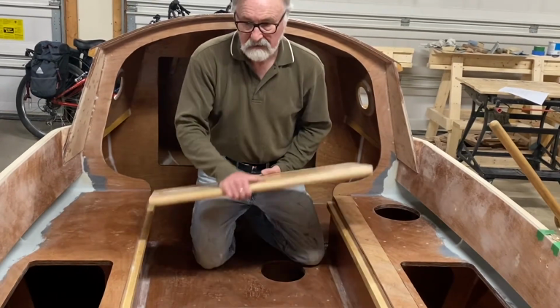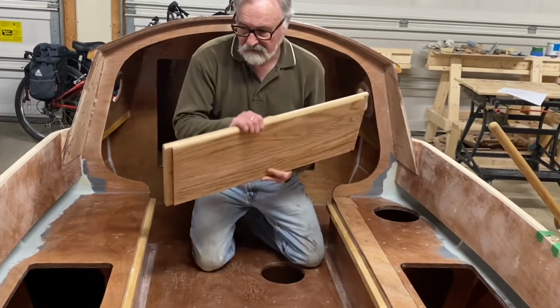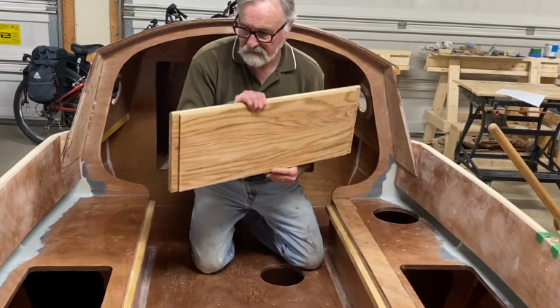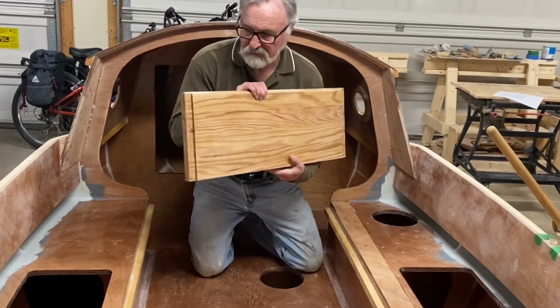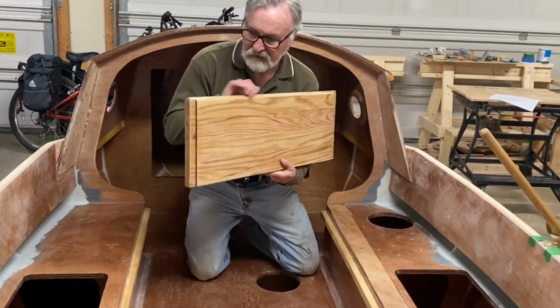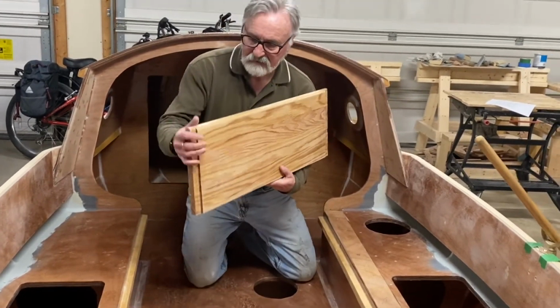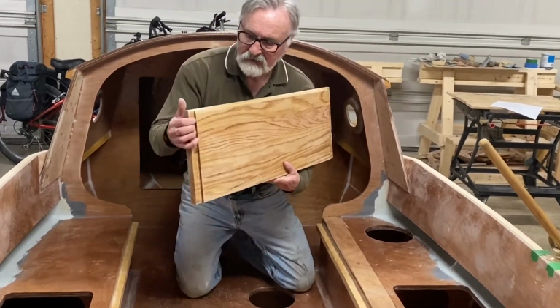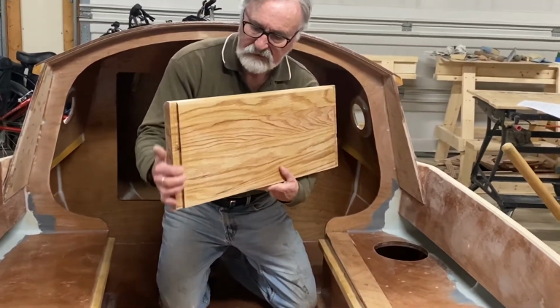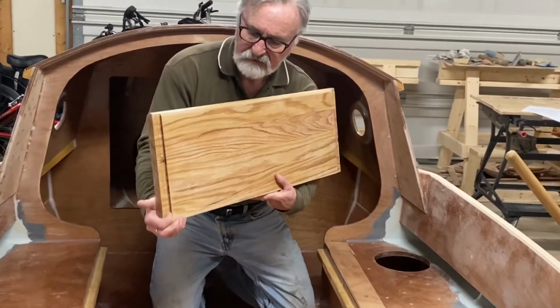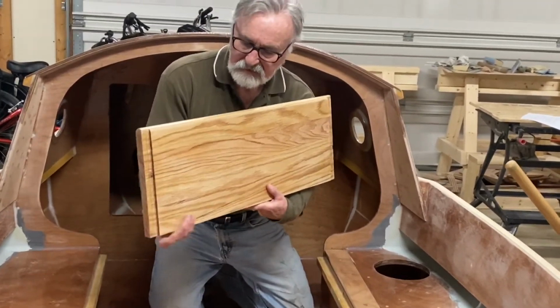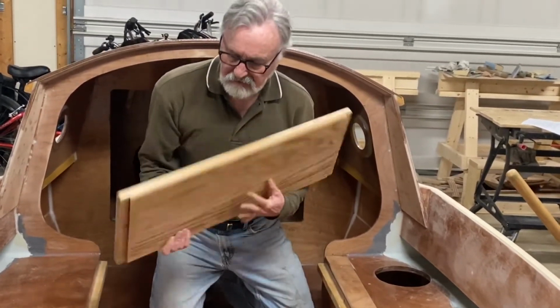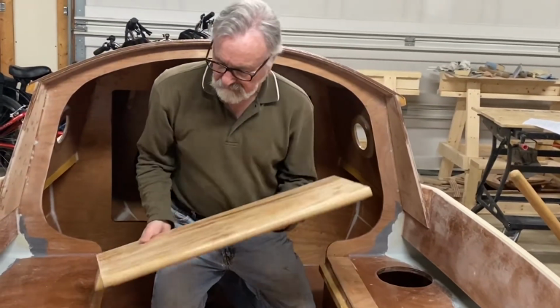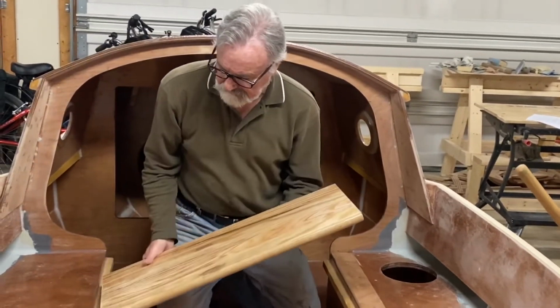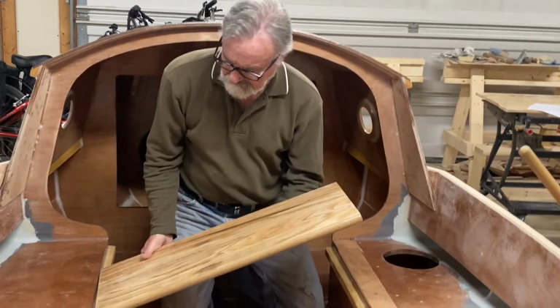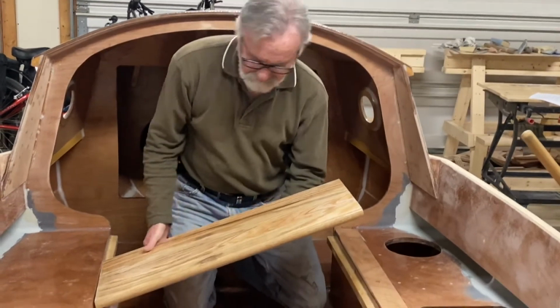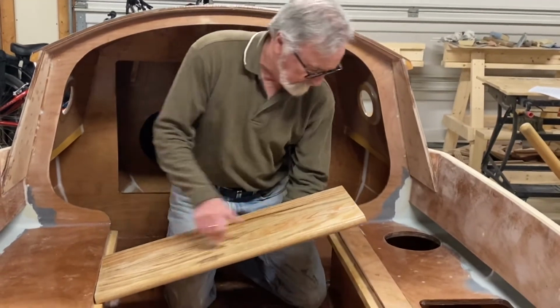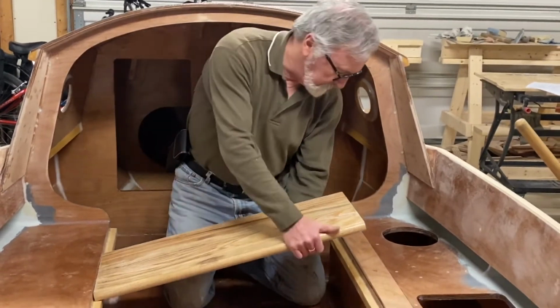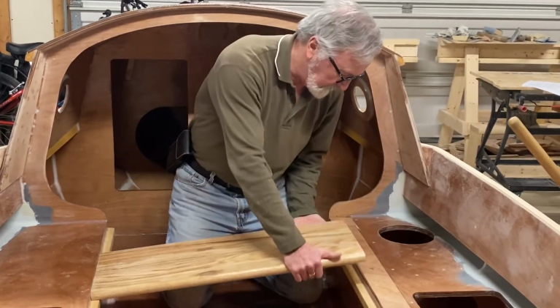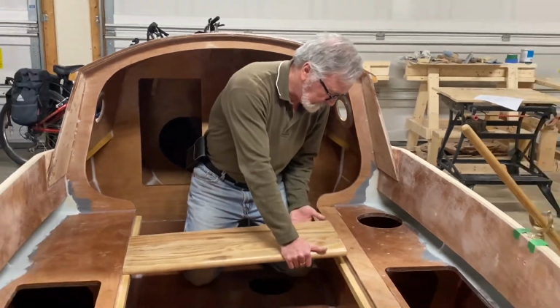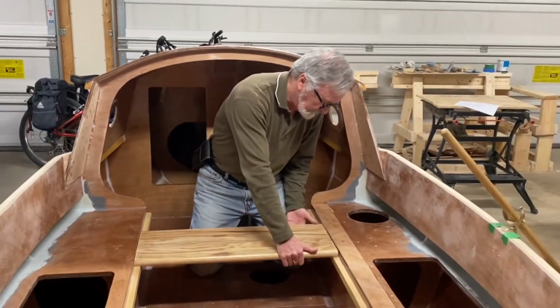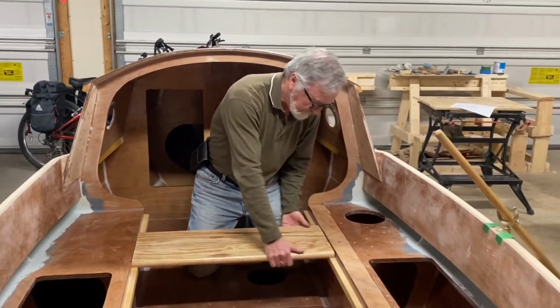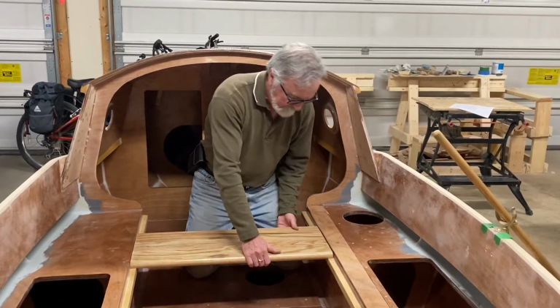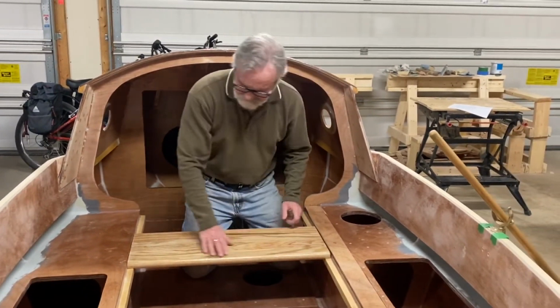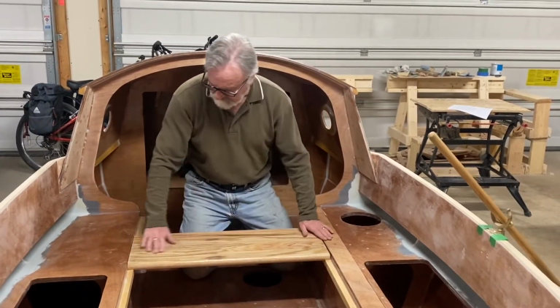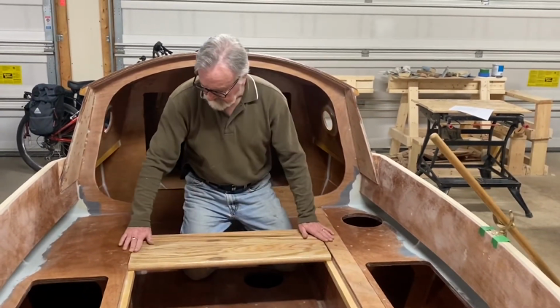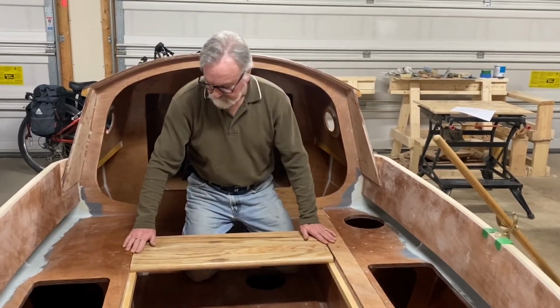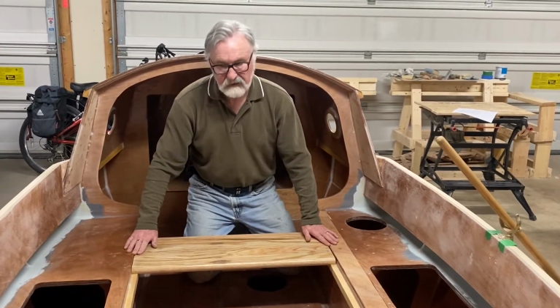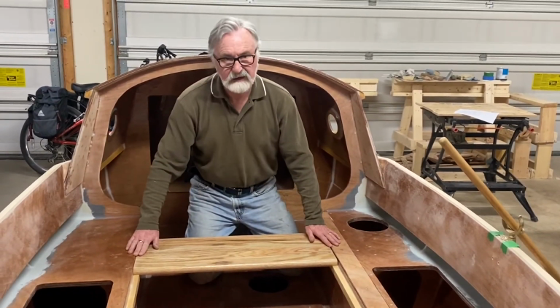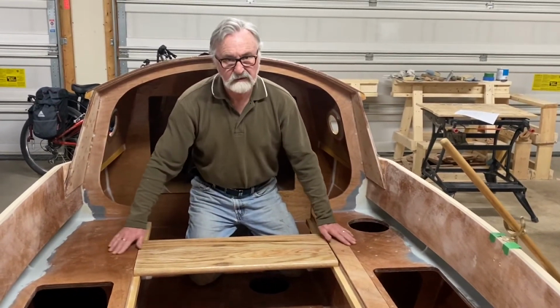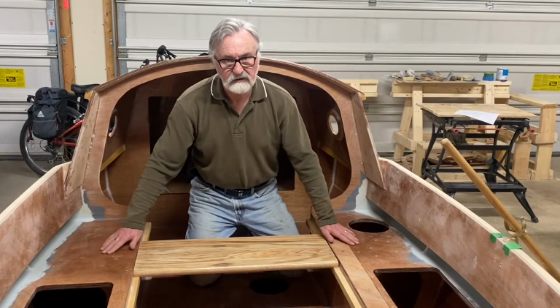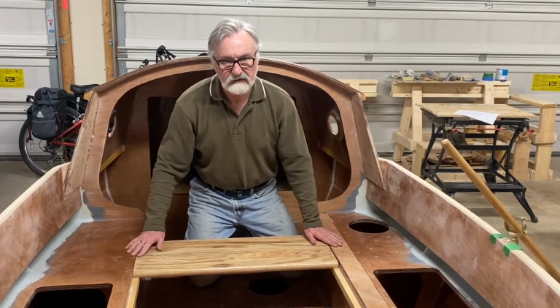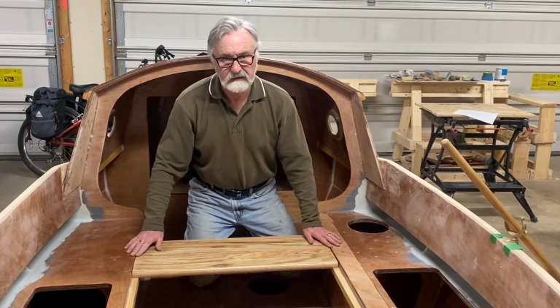I also put a recess in the edge so that when it fits in, it becomes level with the two side seats.